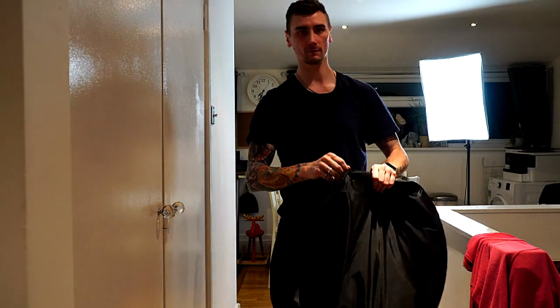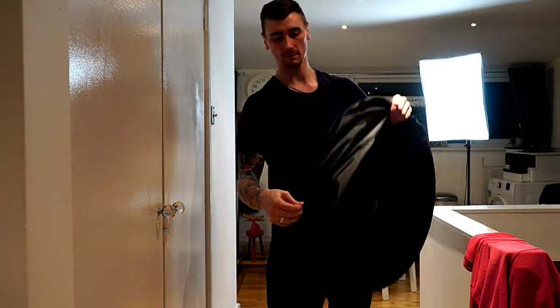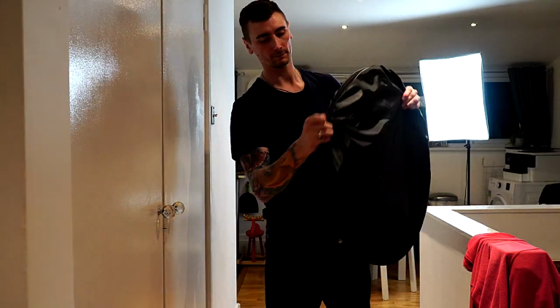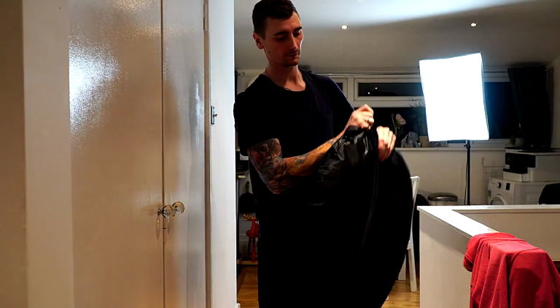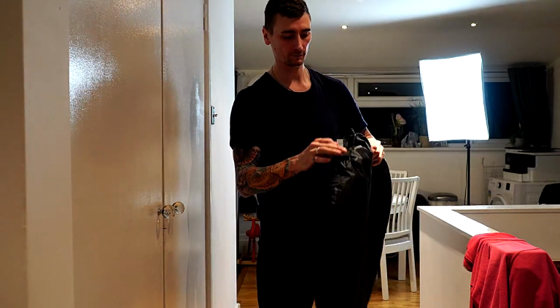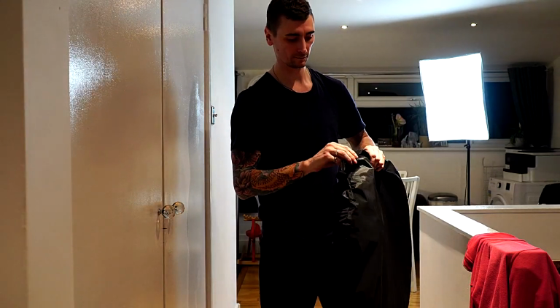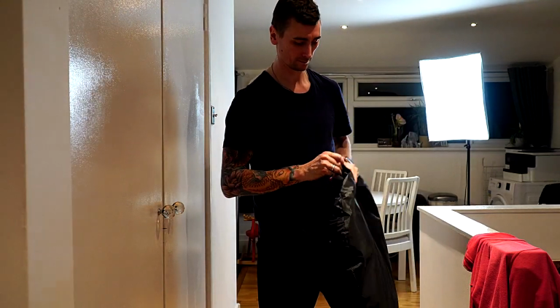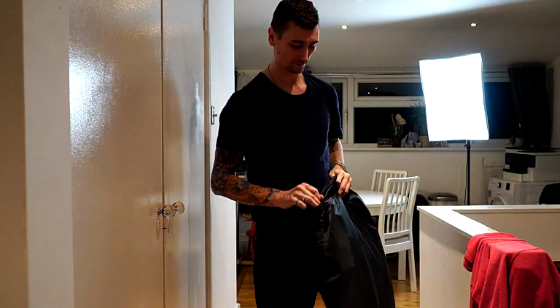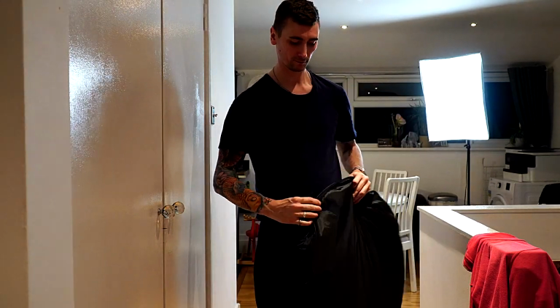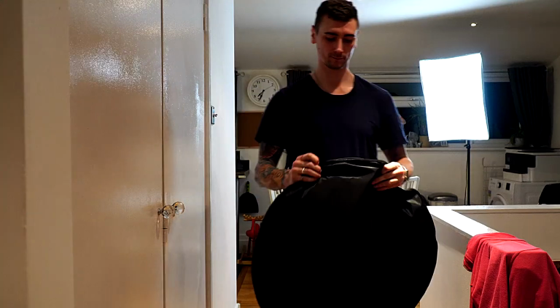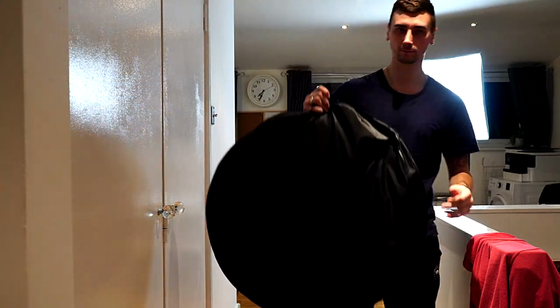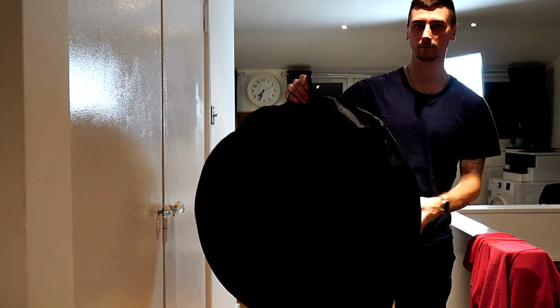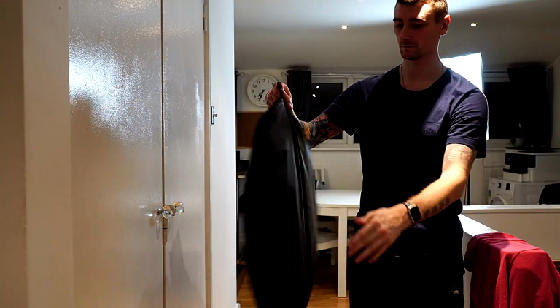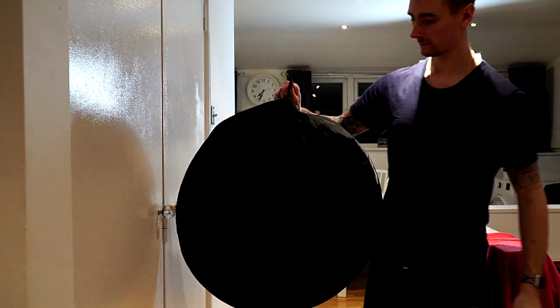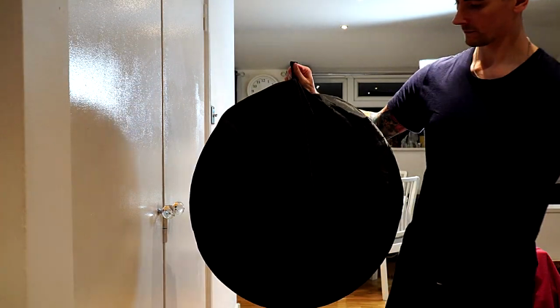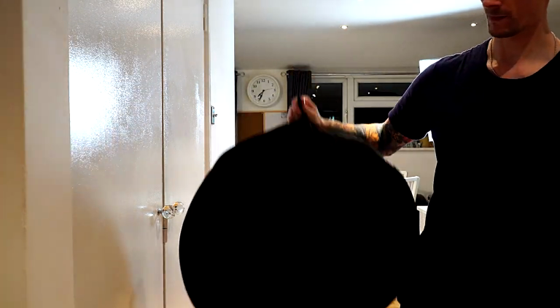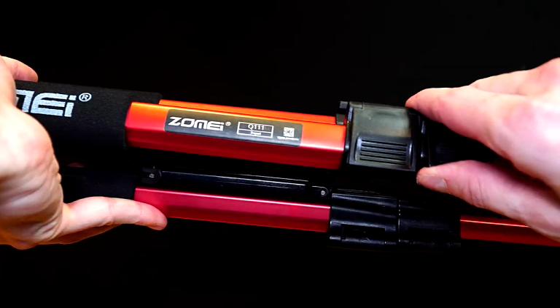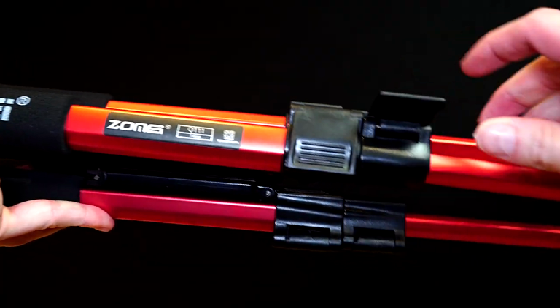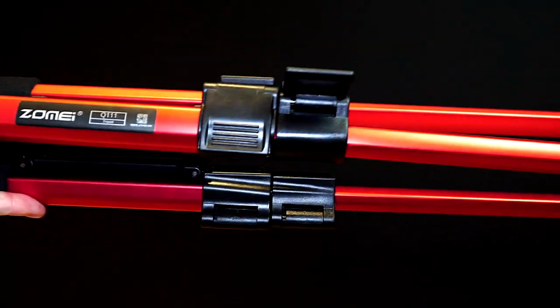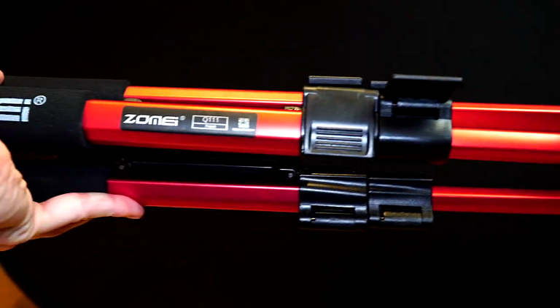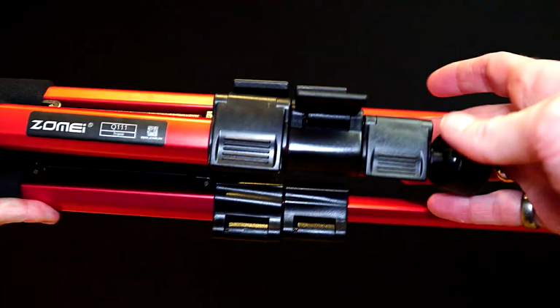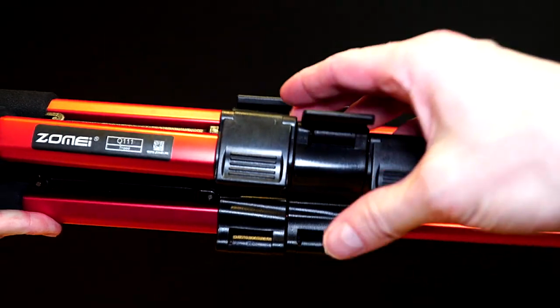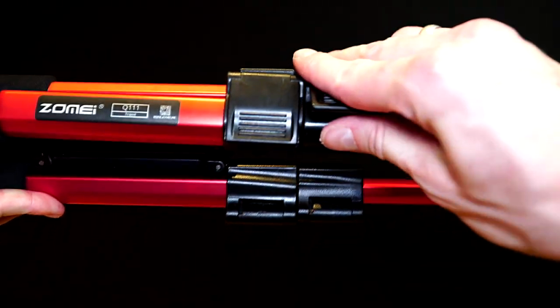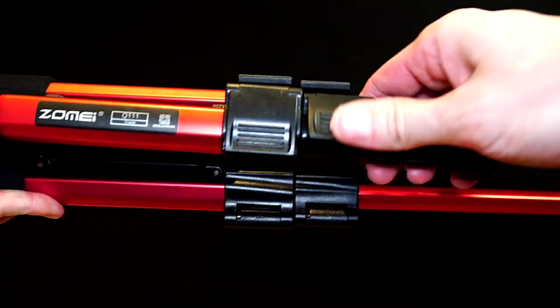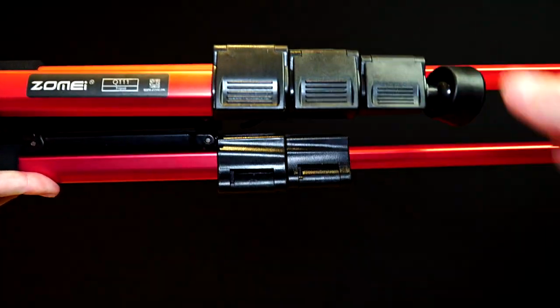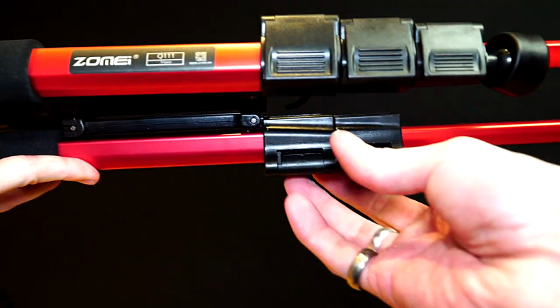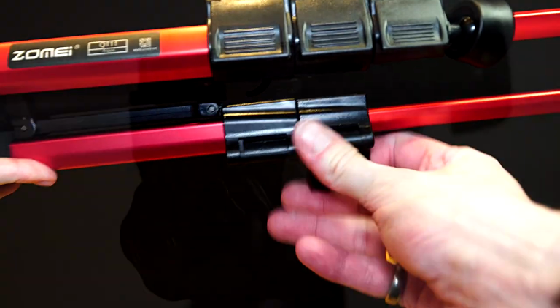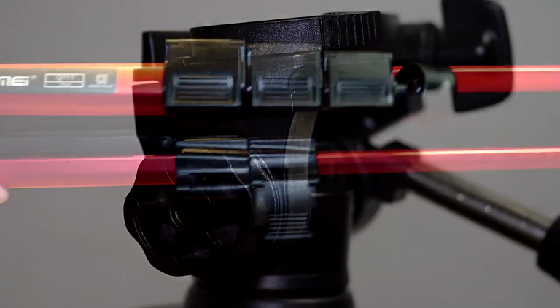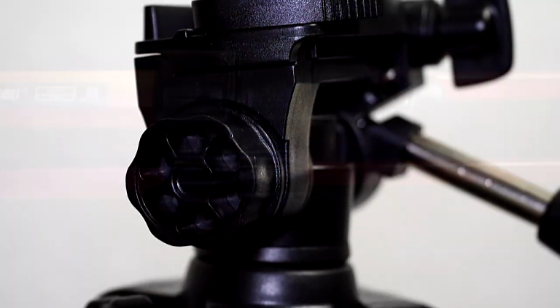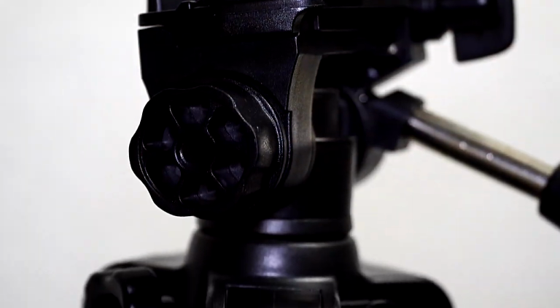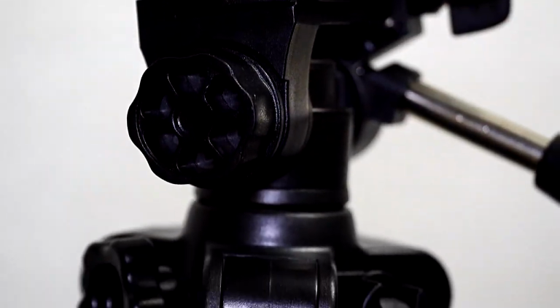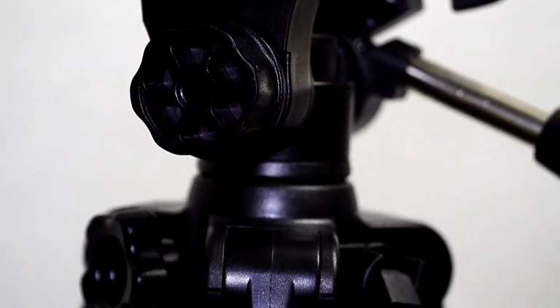Now we'll take a look at a few times I've used the backdrop when making videos for different products. It's great for covering up the background. I like to simply lean it up against the wall or a chair so it holds itself up, and then film any of the products that I'm working with.